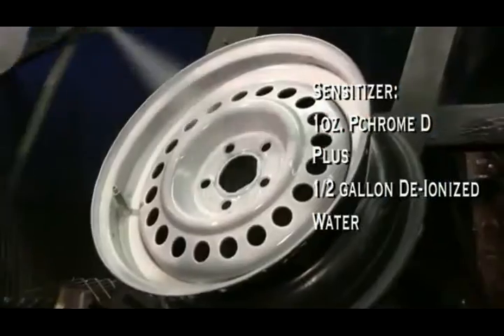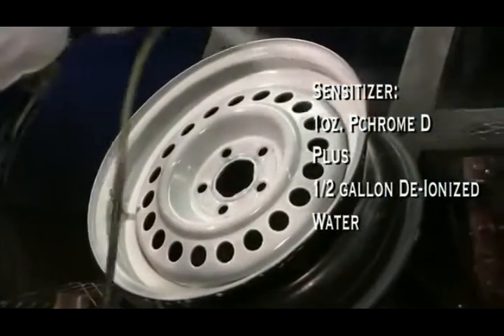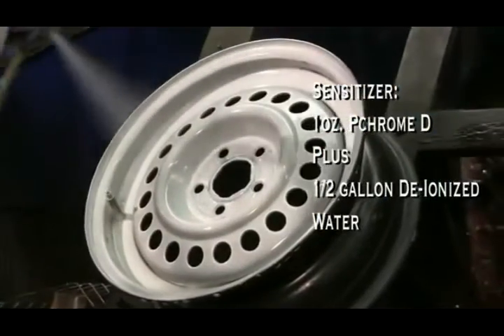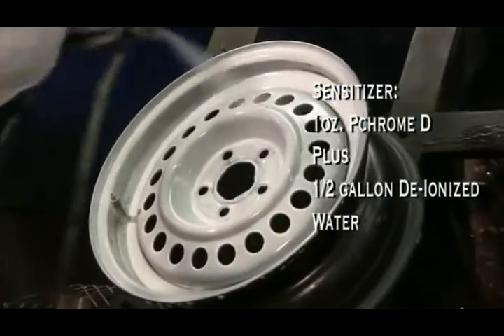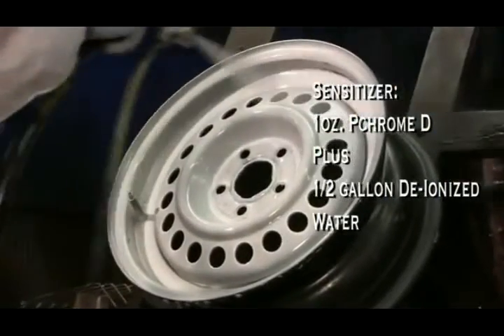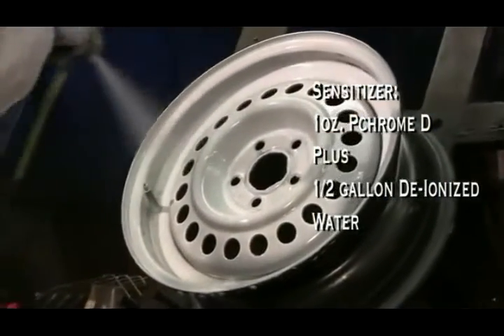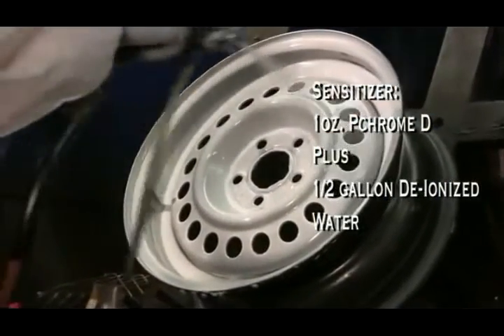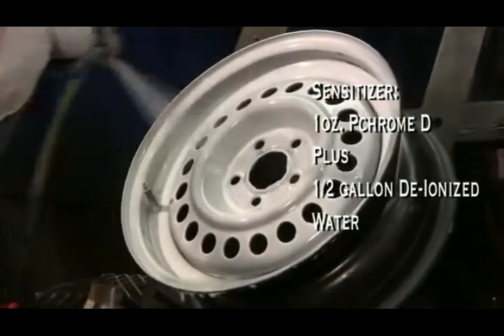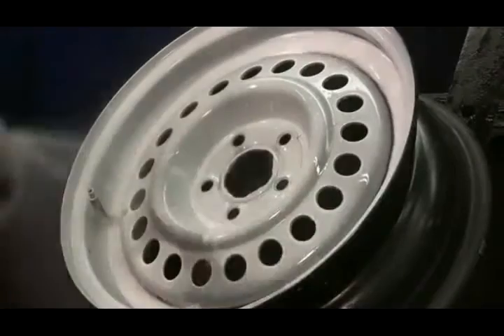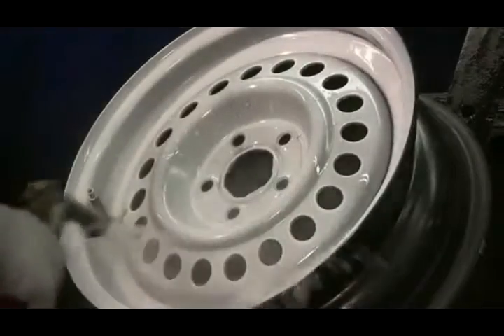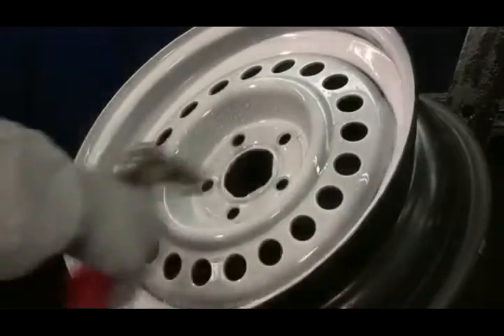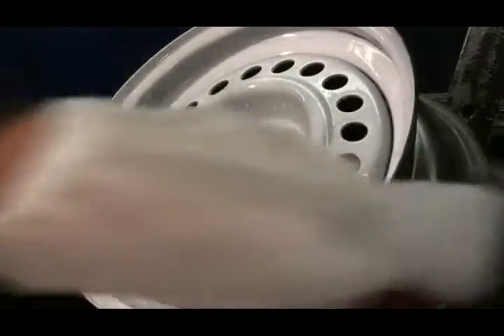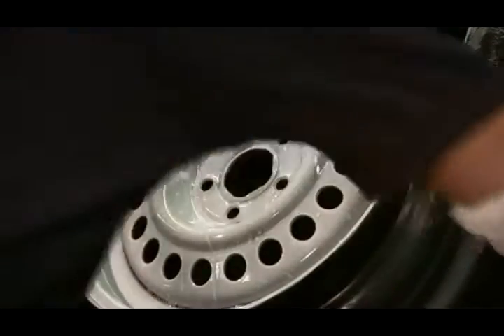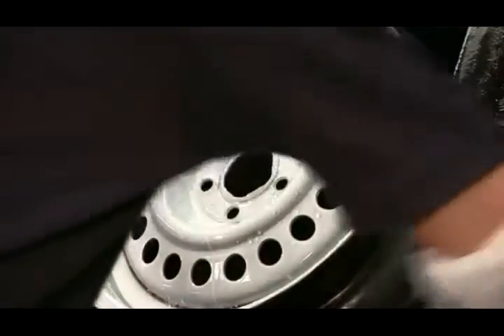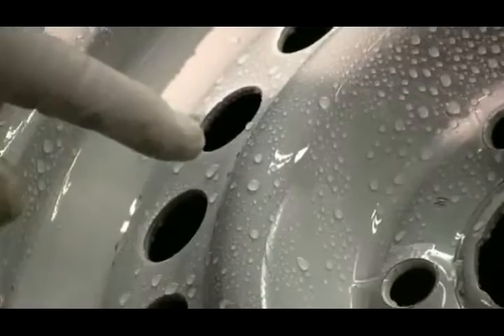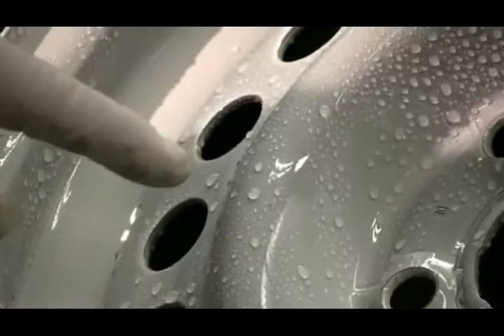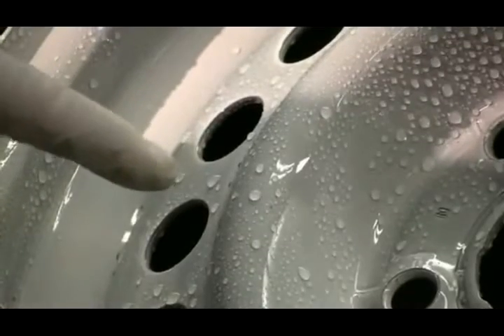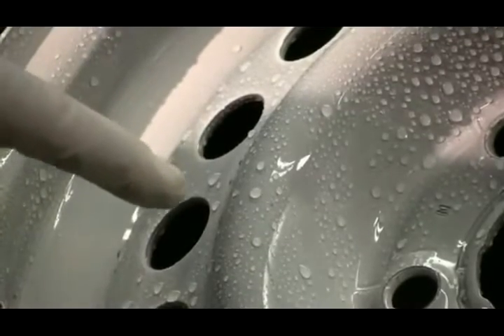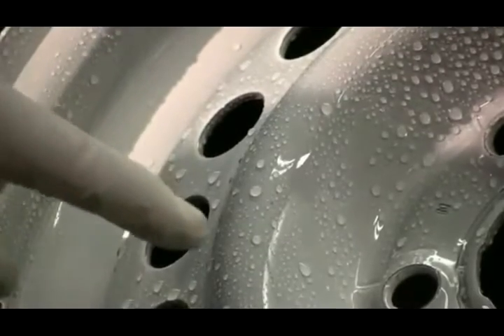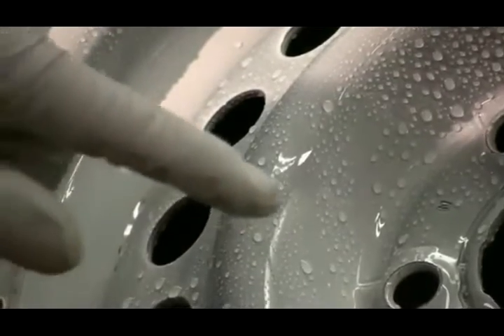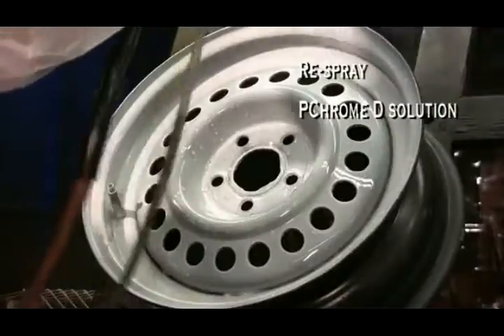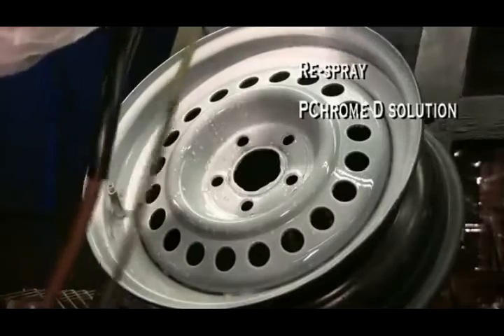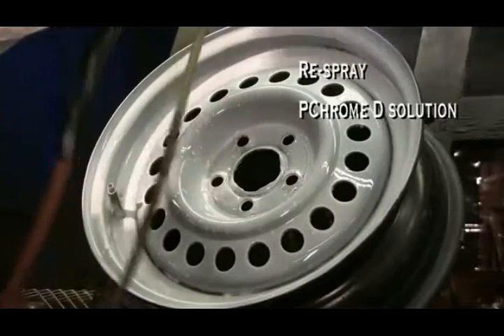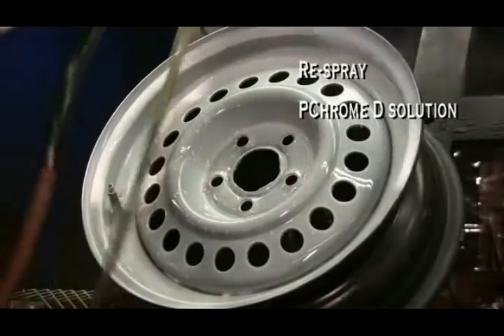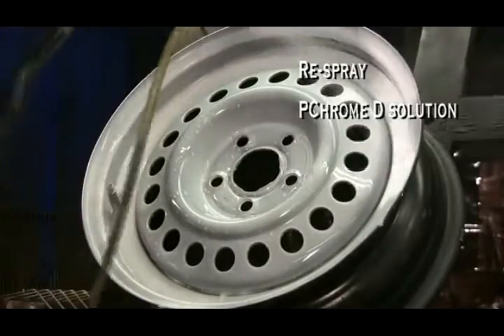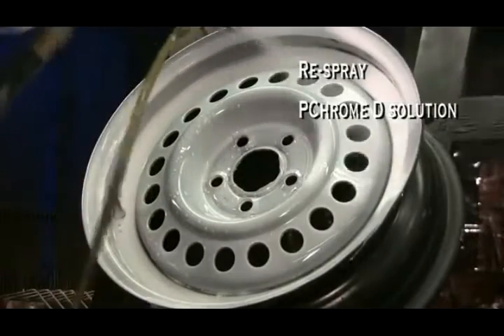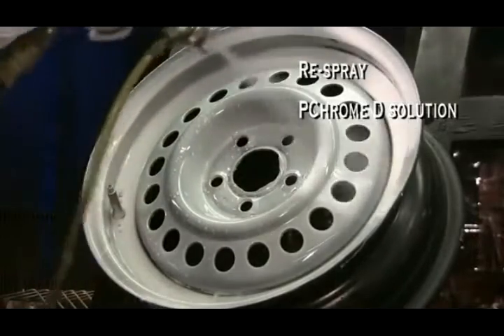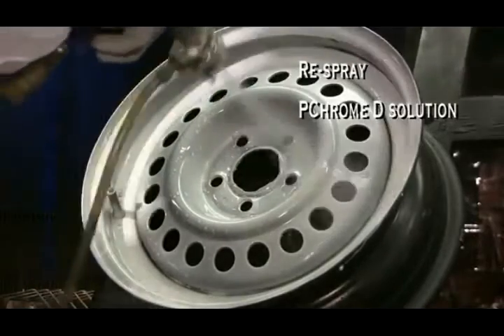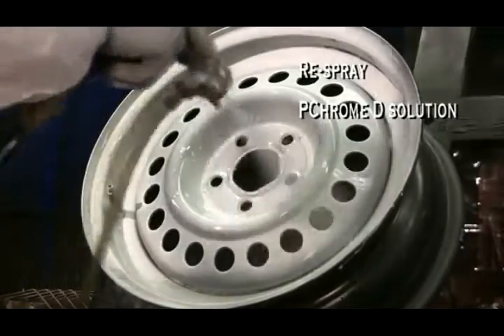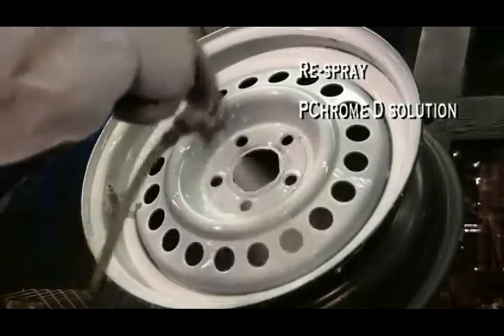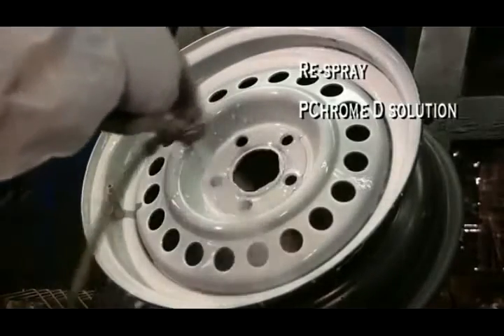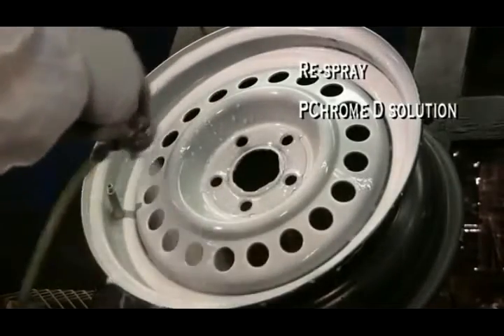Spray the sensitizer, then rinse with deionized water to check the sensitizer's coverage. If water beads on the surface, respray with the sensitizer until the rinse water sheets on the surface instead of beading.